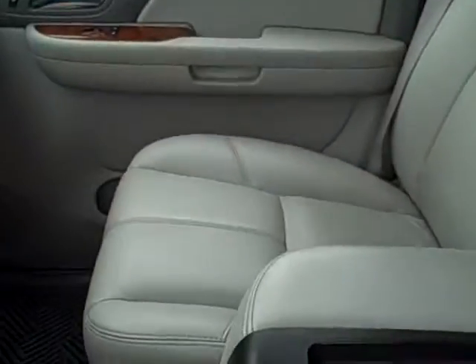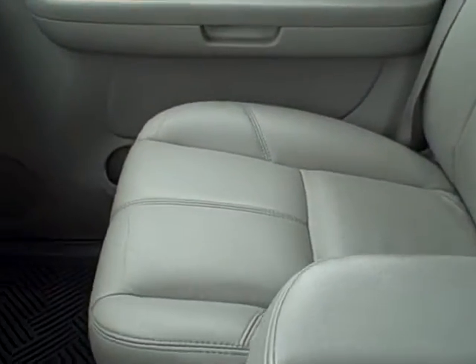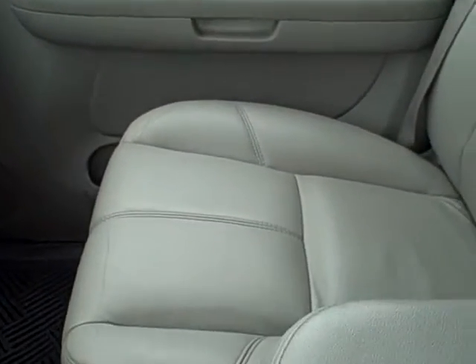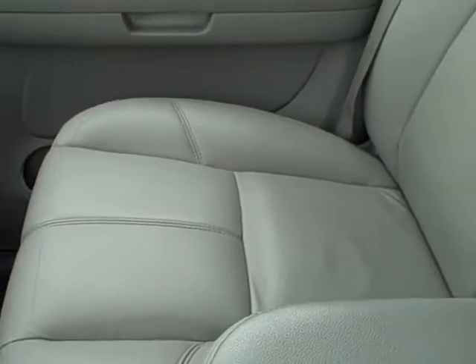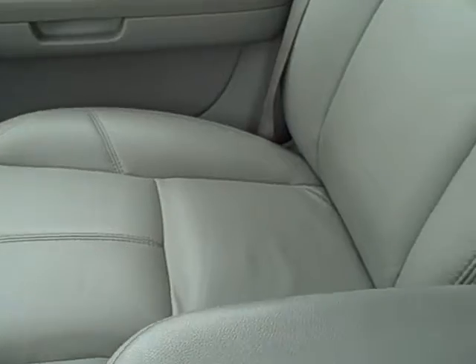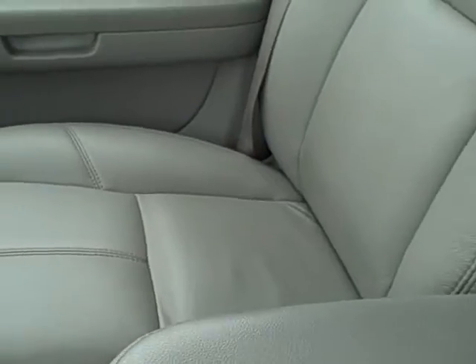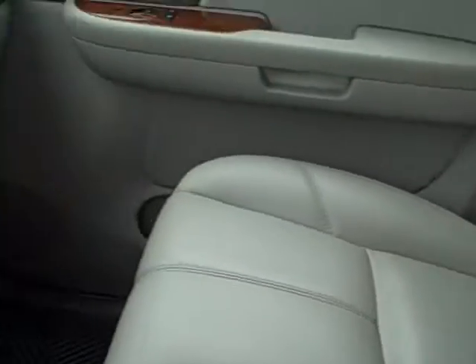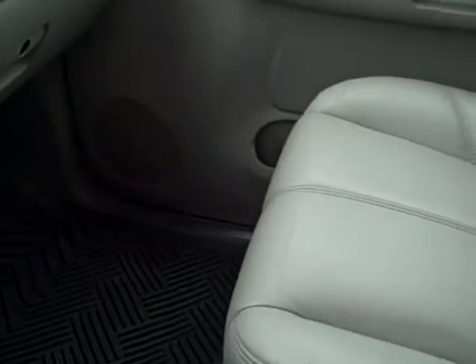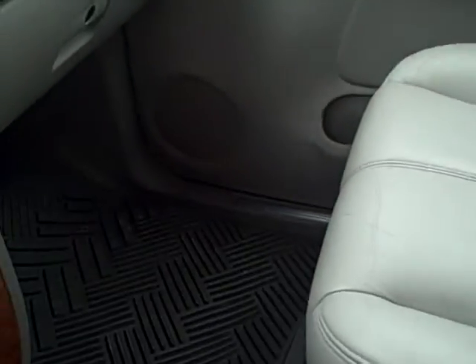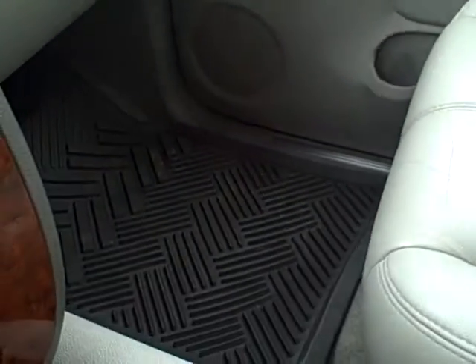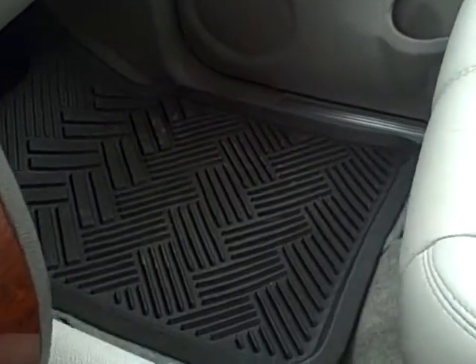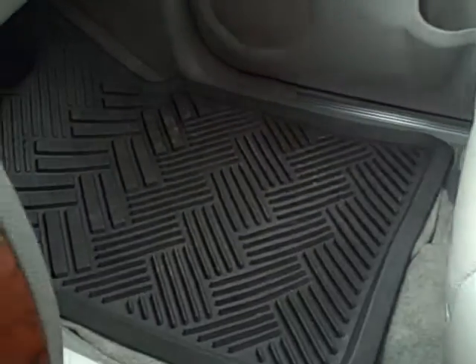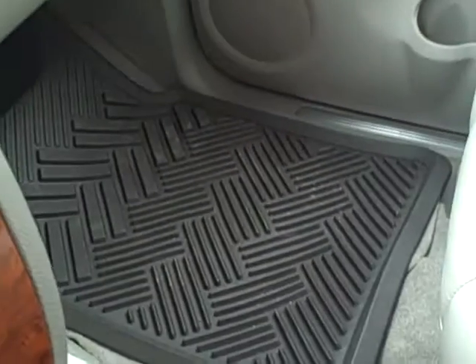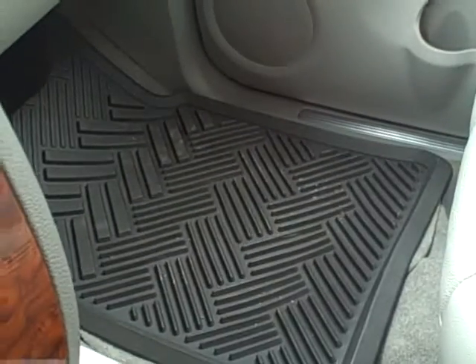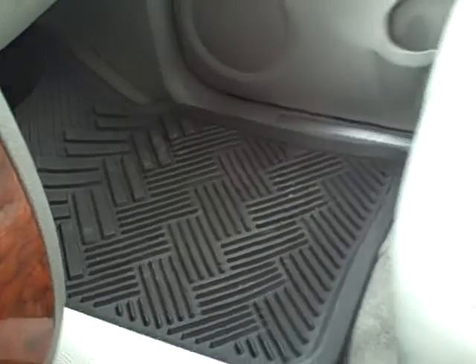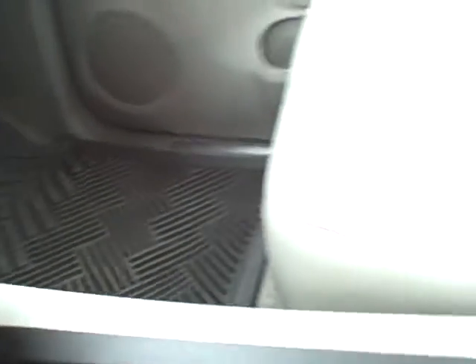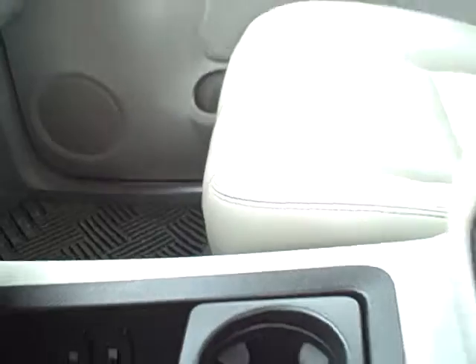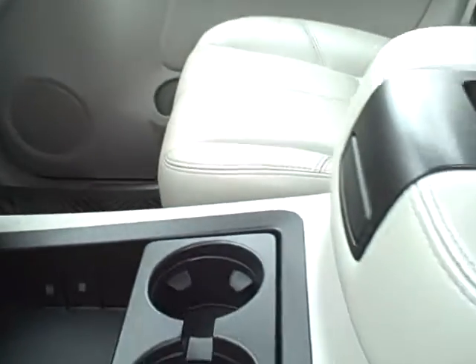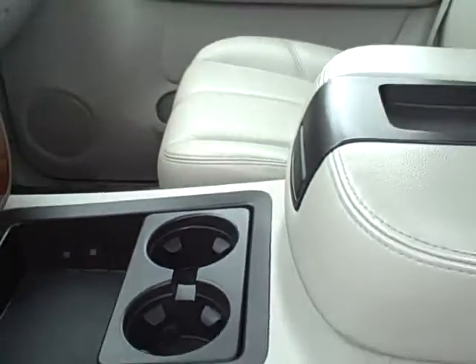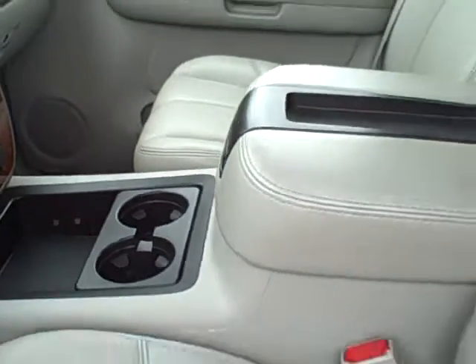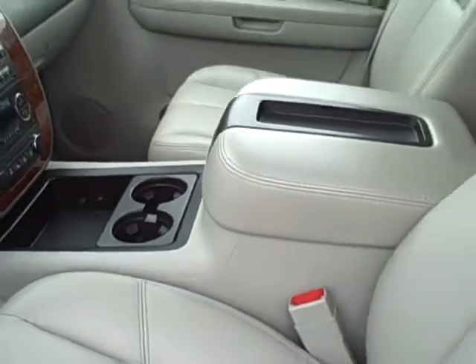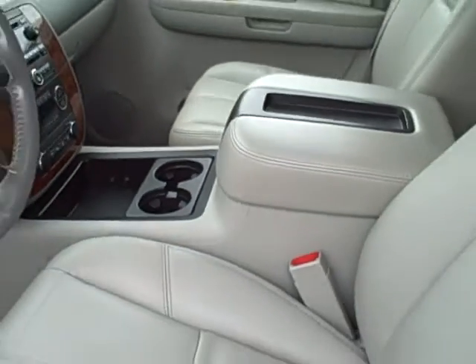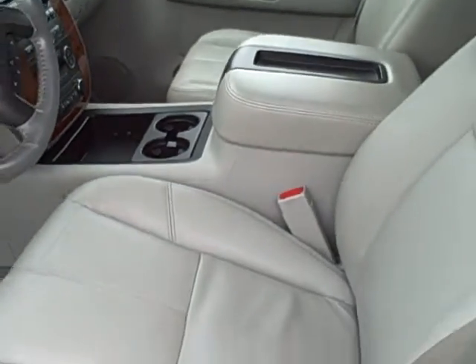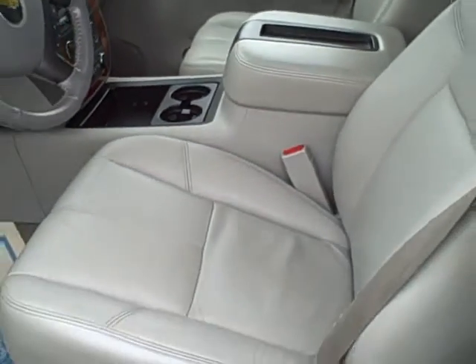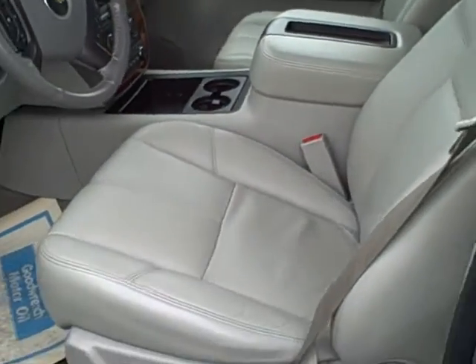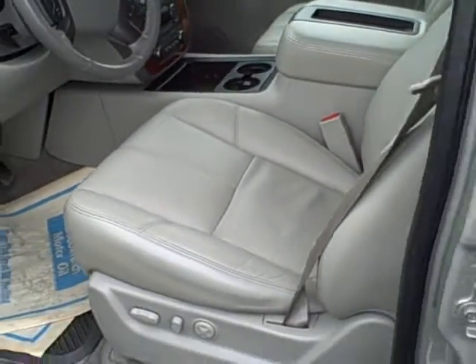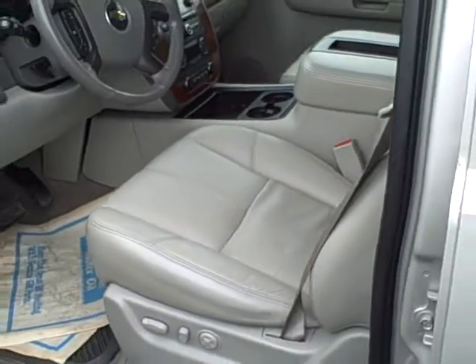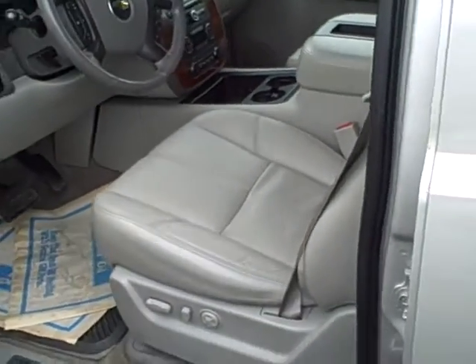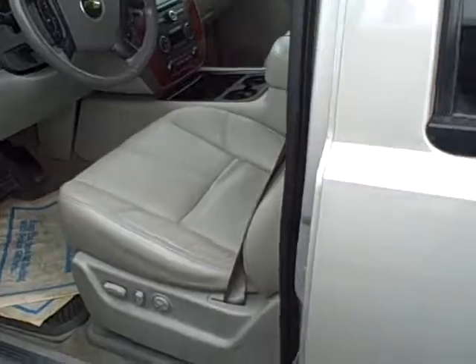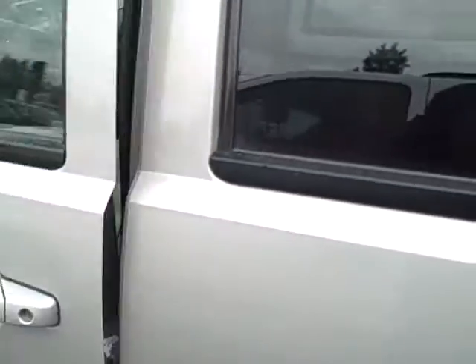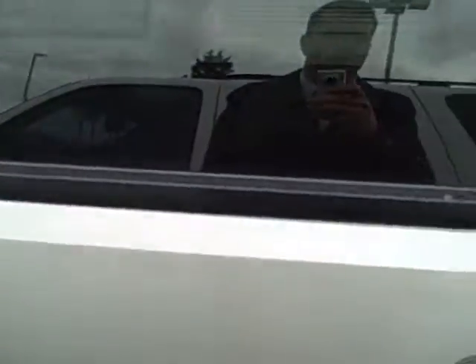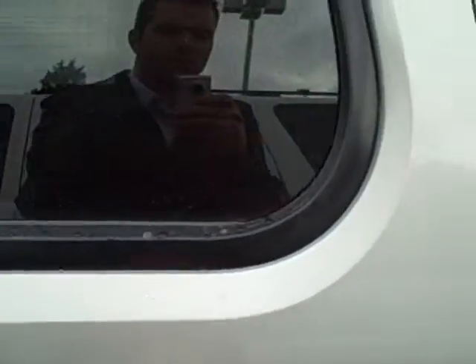This is a non-smoking local trade-in that we sold new. You can see all-weather floor mats on both the driver and passenger side in the front. No rips or tears in the leather, and no signs of excessive bolster wear.